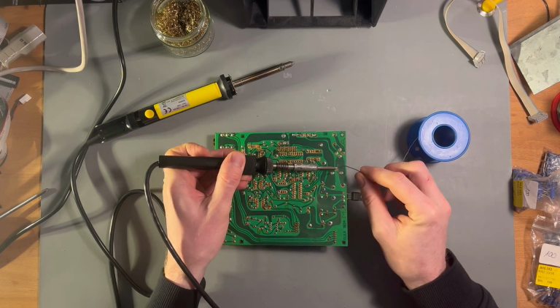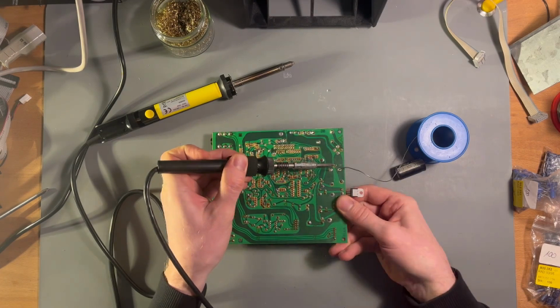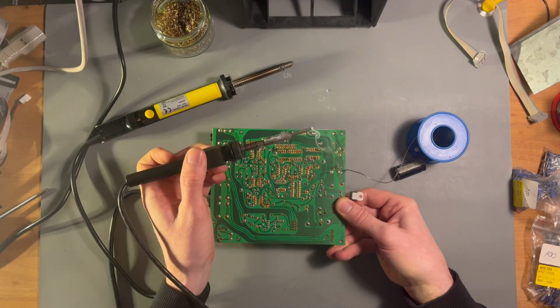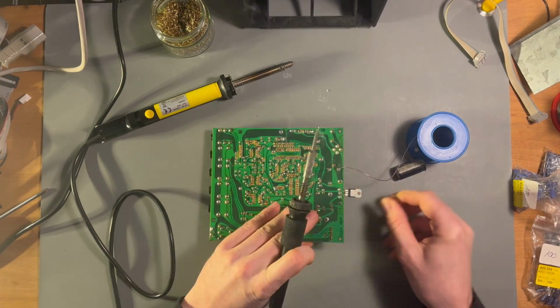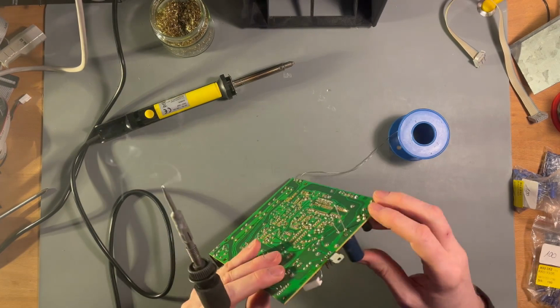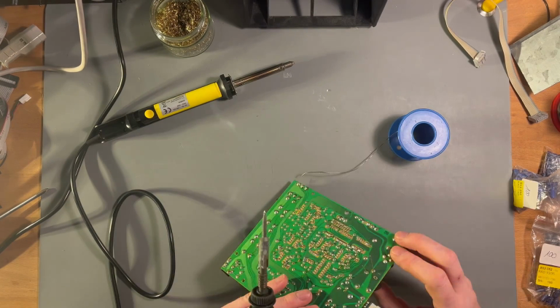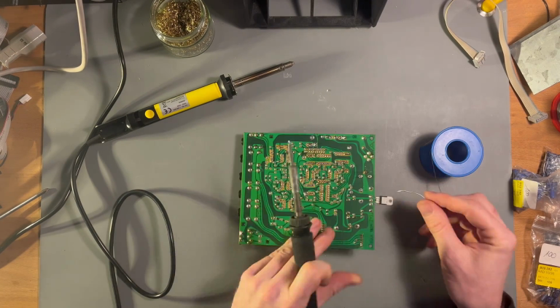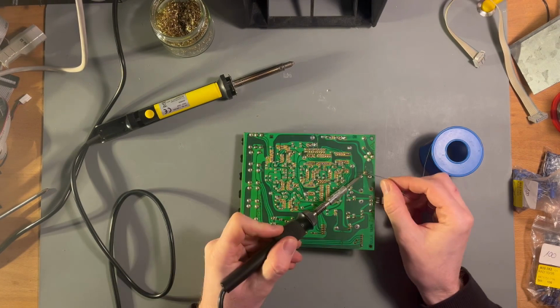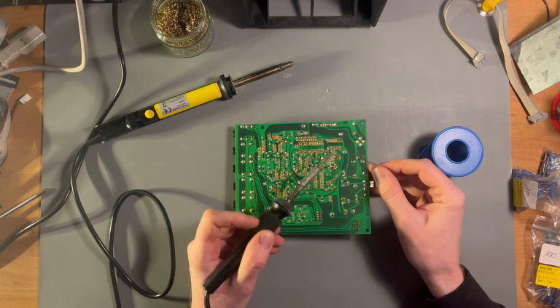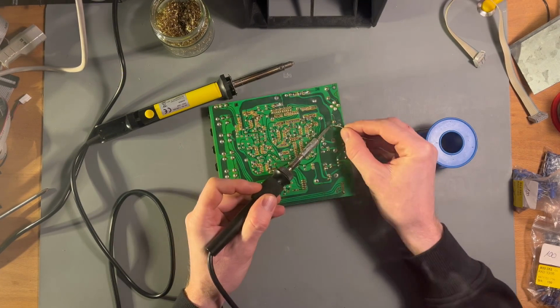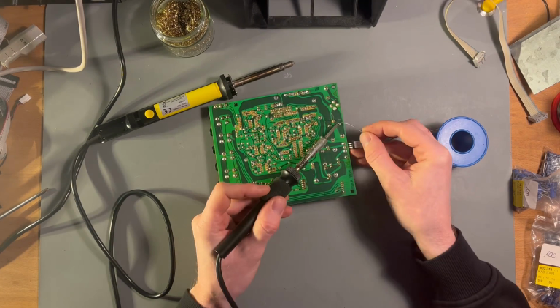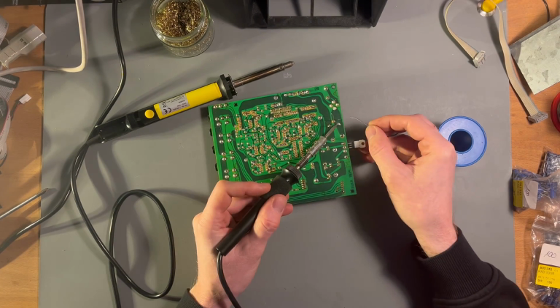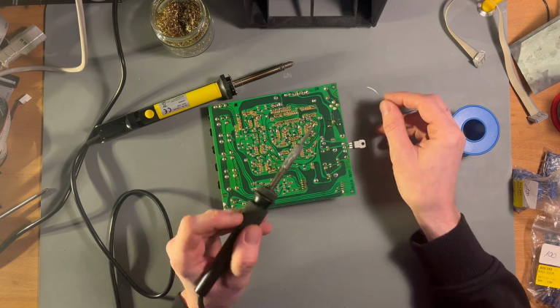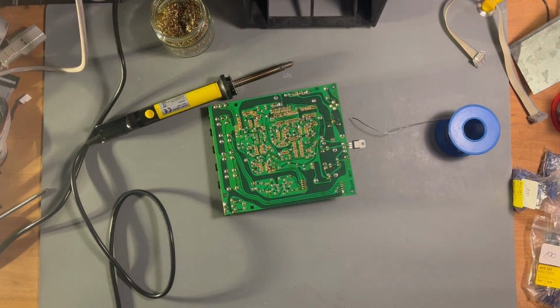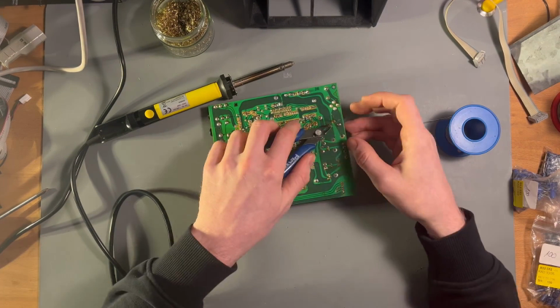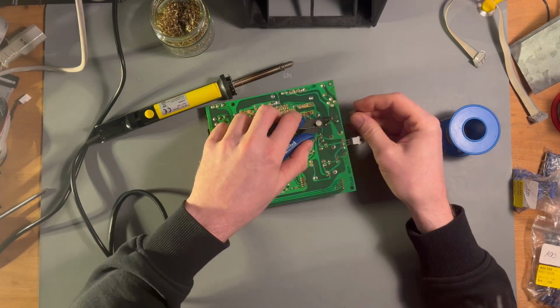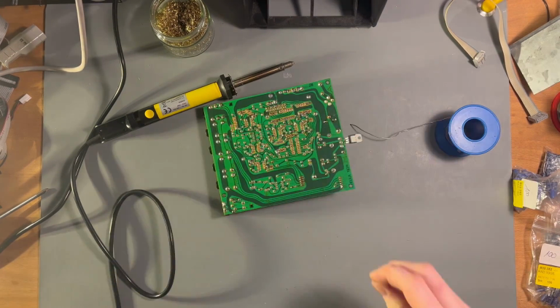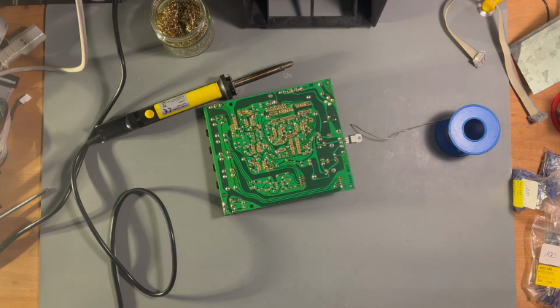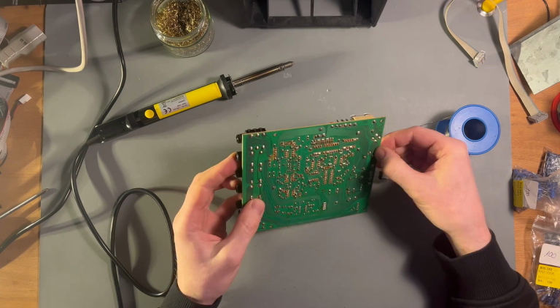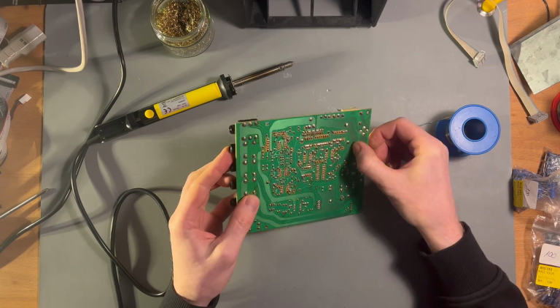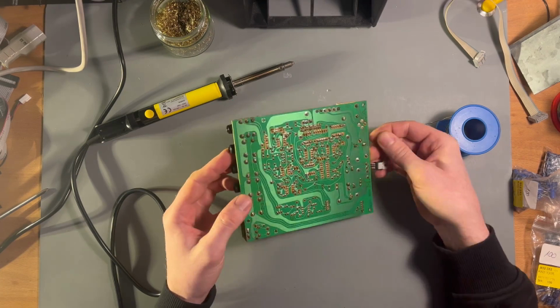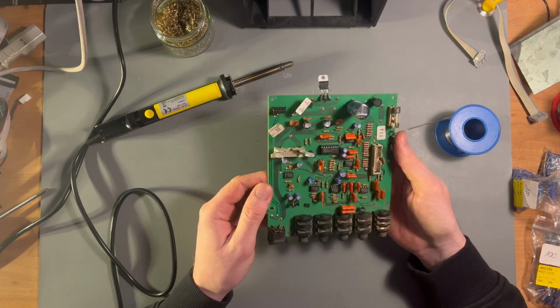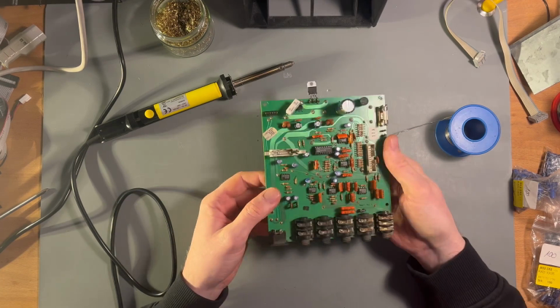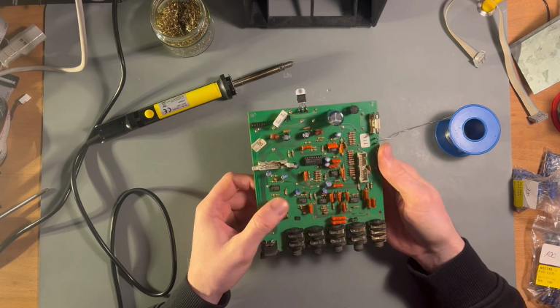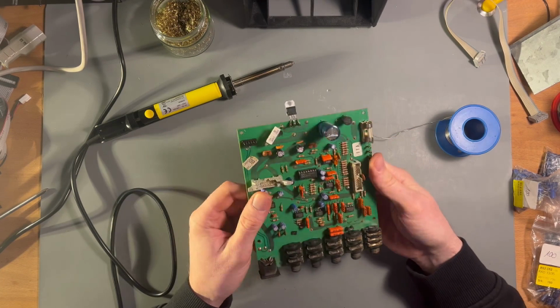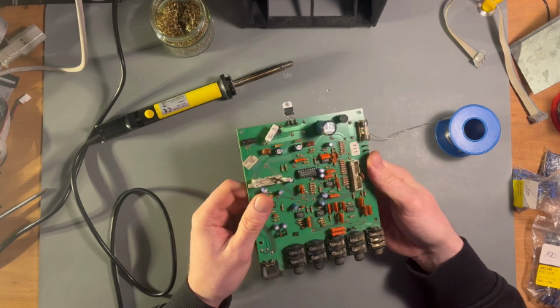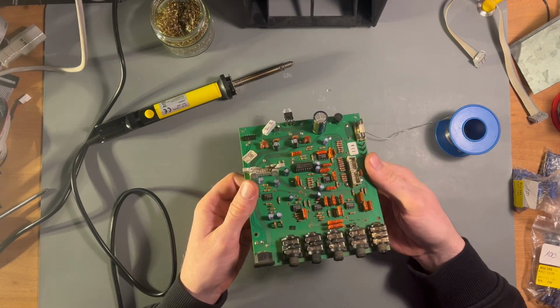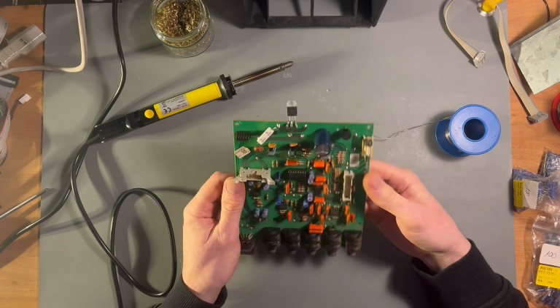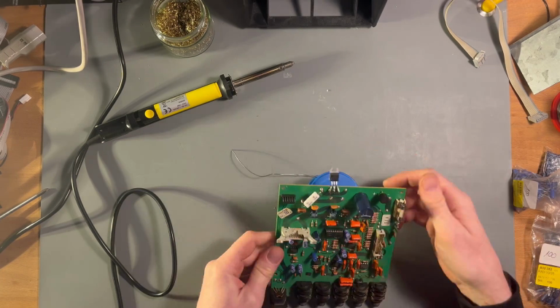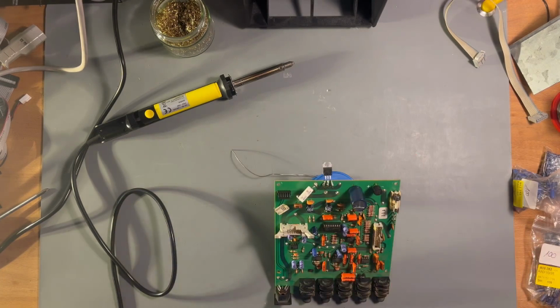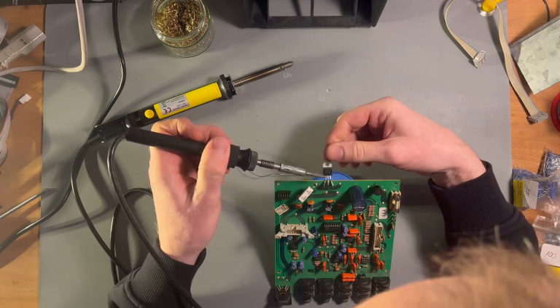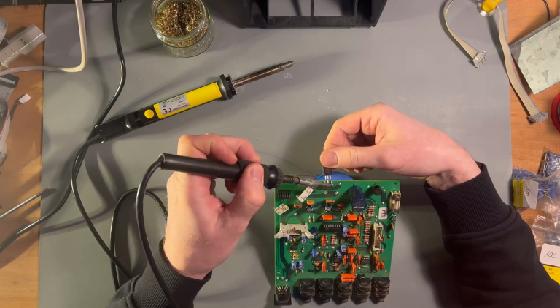I'm also going to replace all the electrolytic capacitors. They are over 30 years old, and this is something that is going to fail eventually.